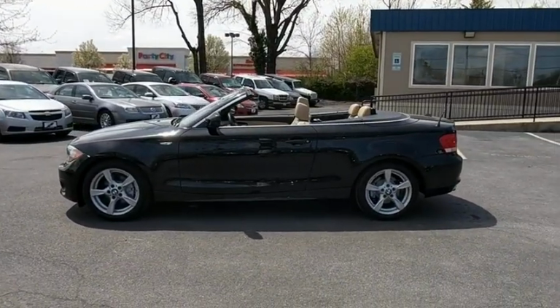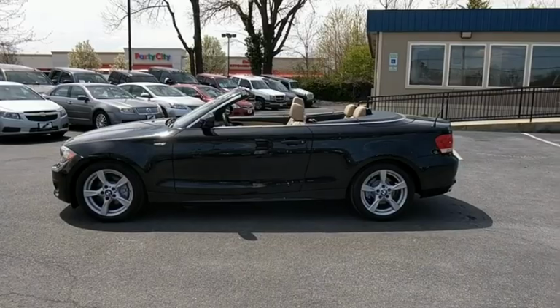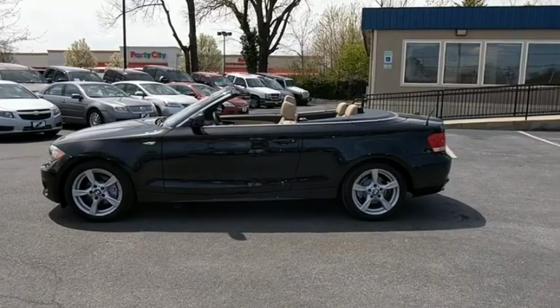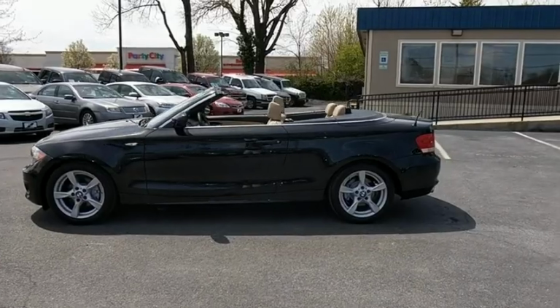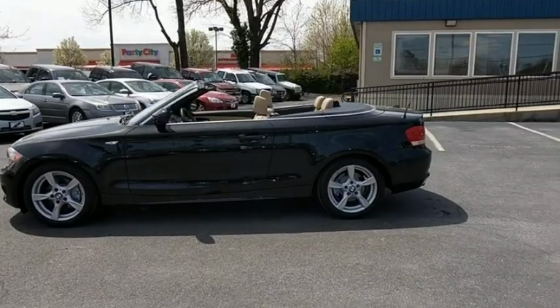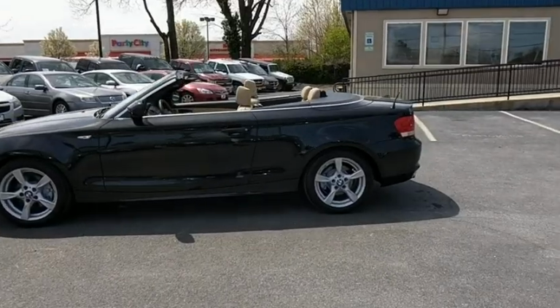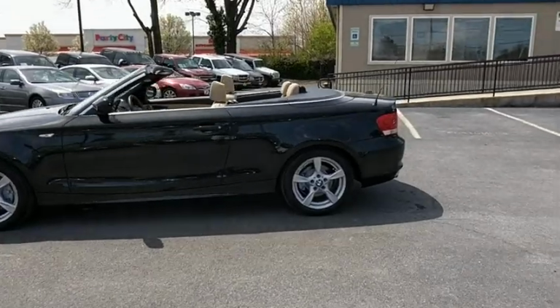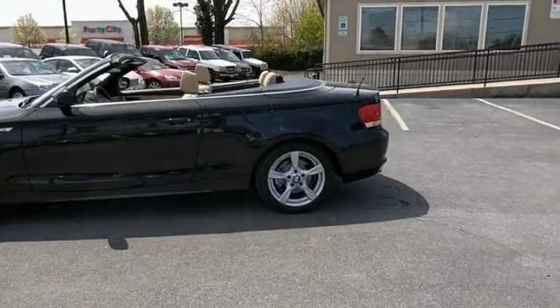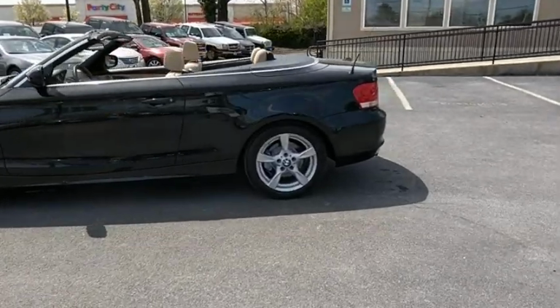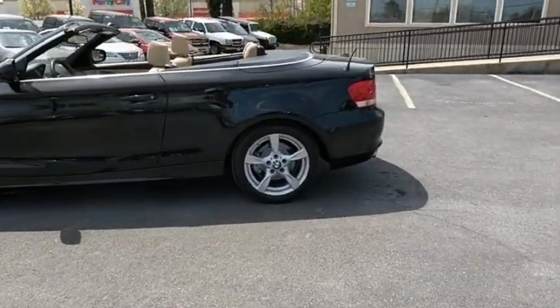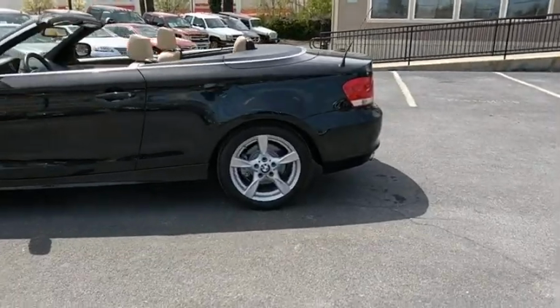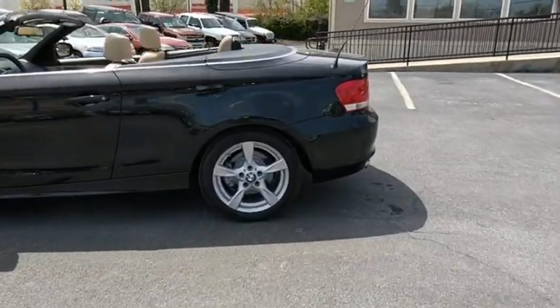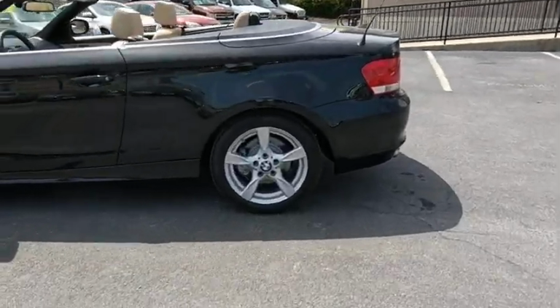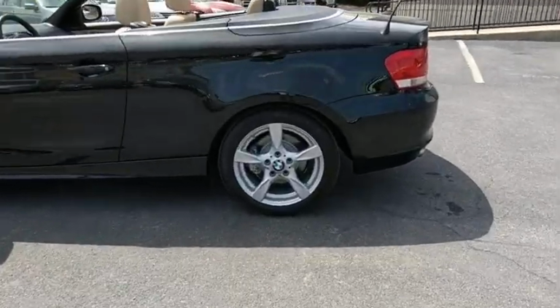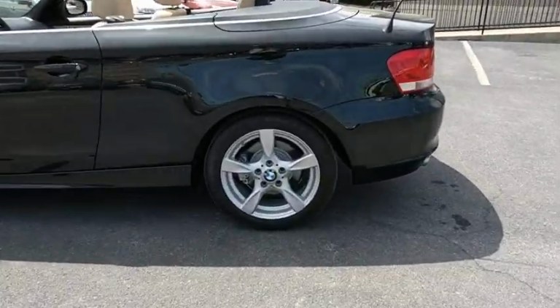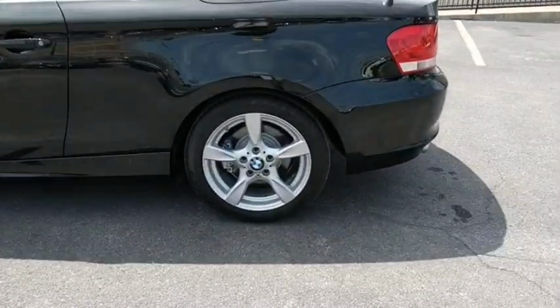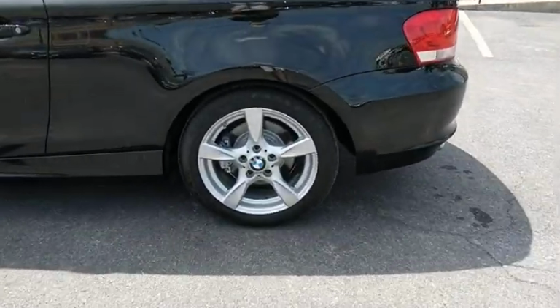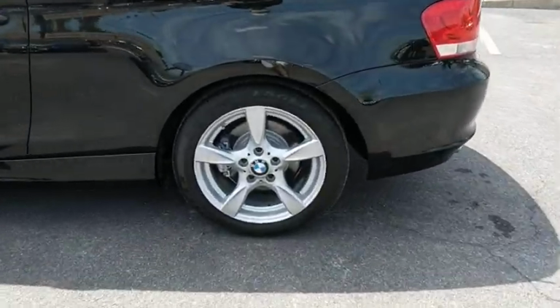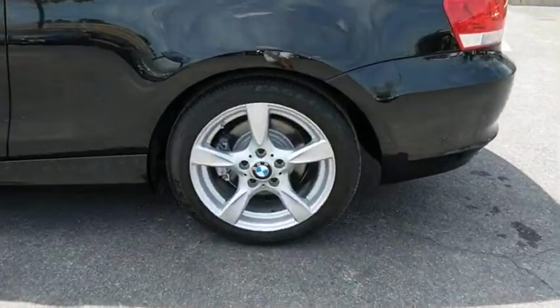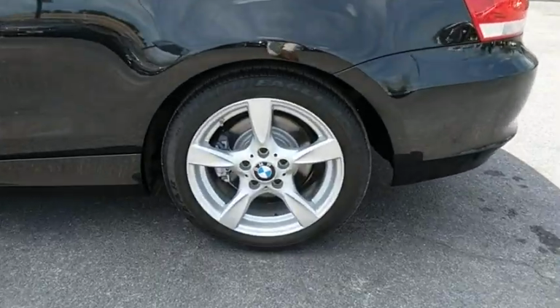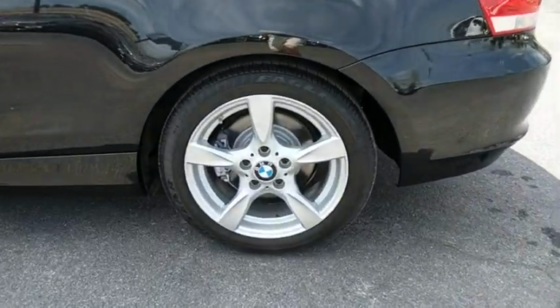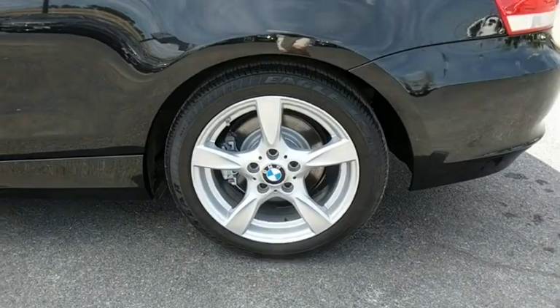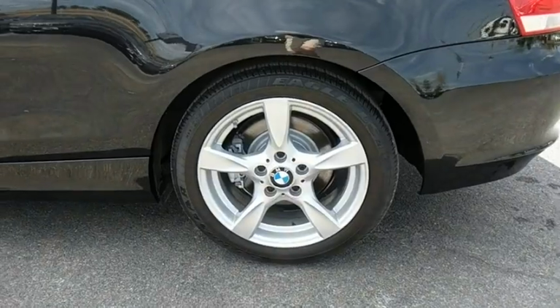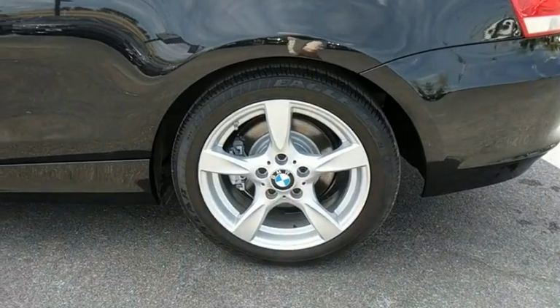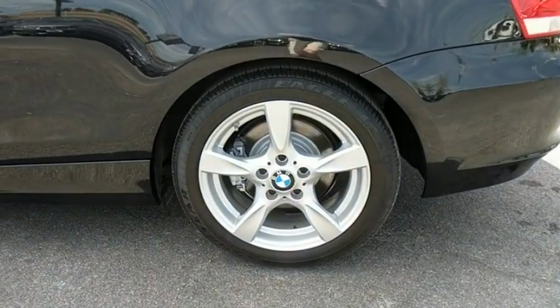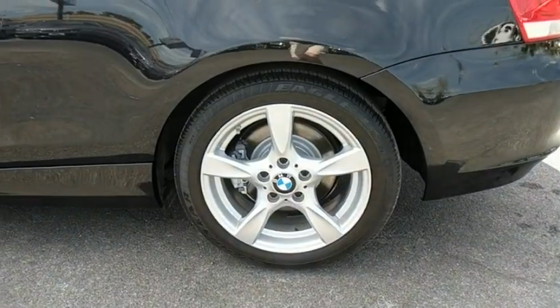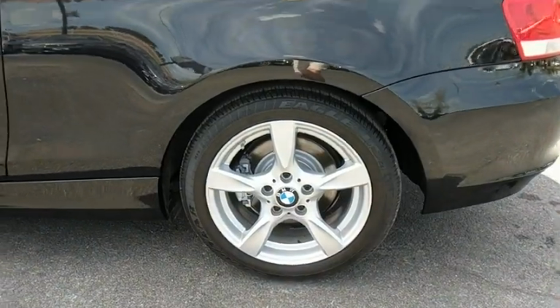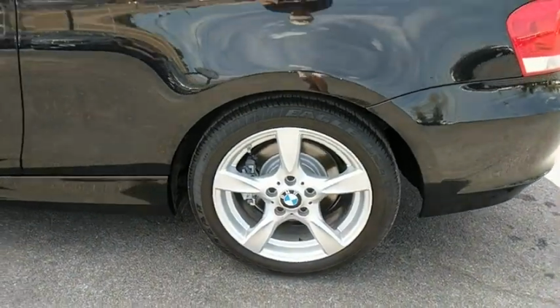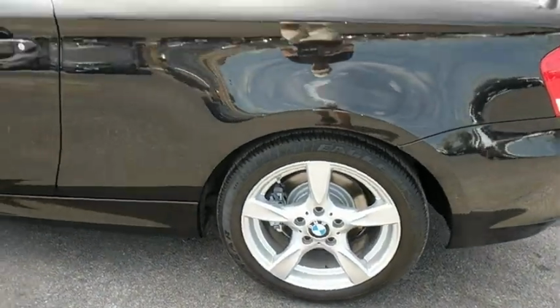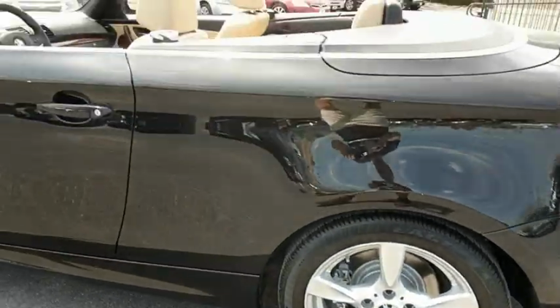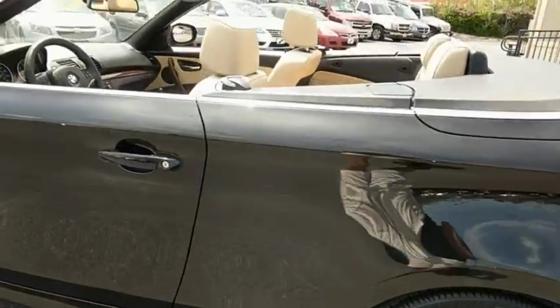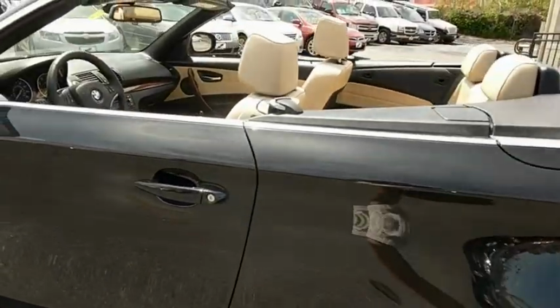Remote keyless entry, brake assist, tachometer, driver vanity mirror, tilt steering wheel, front reading lamps. Come take a test drive today.